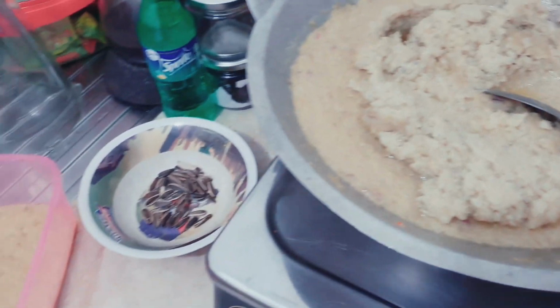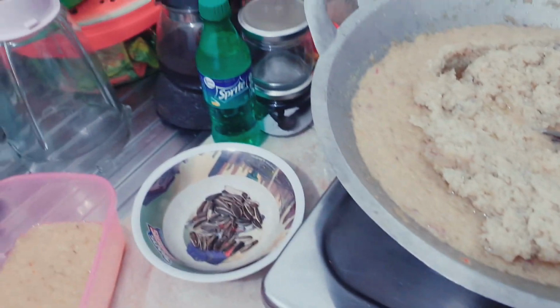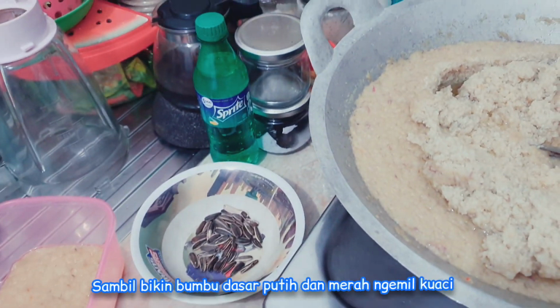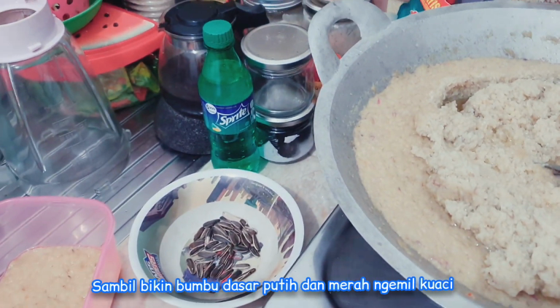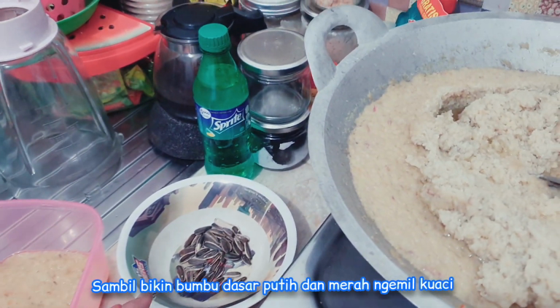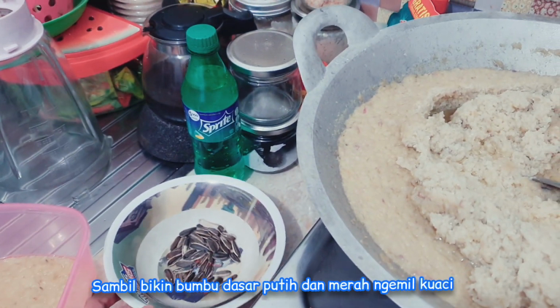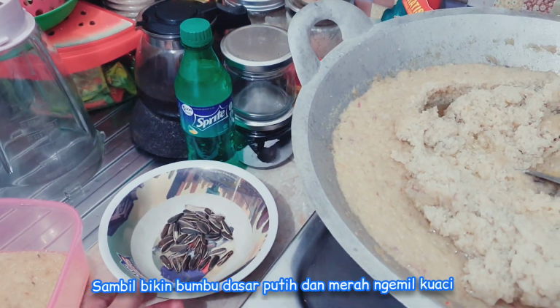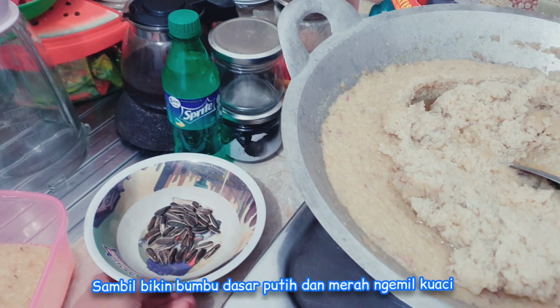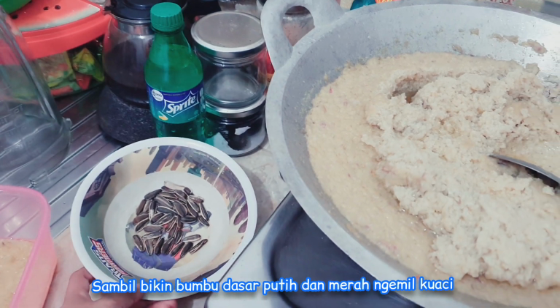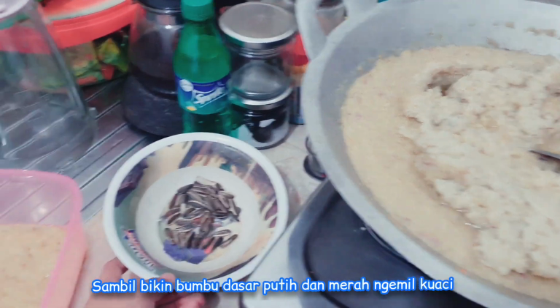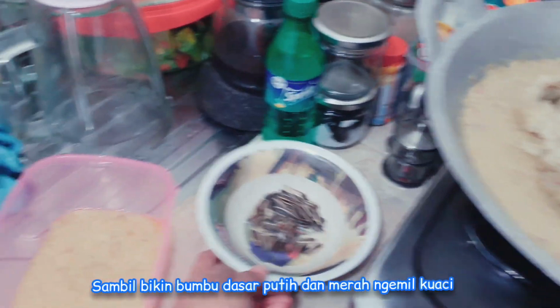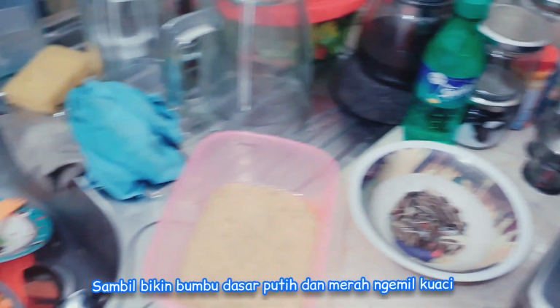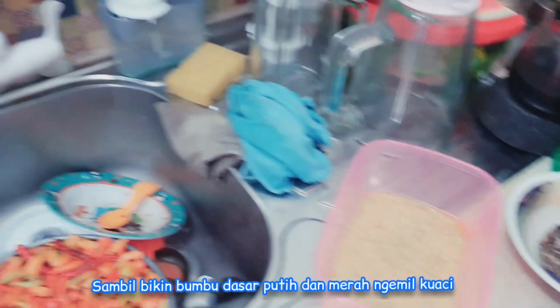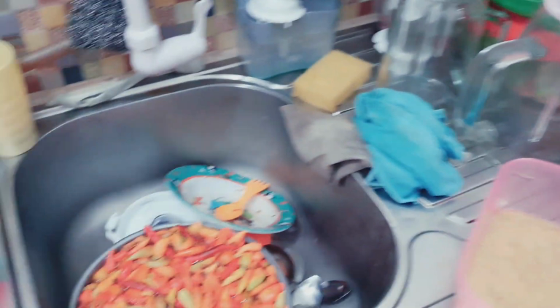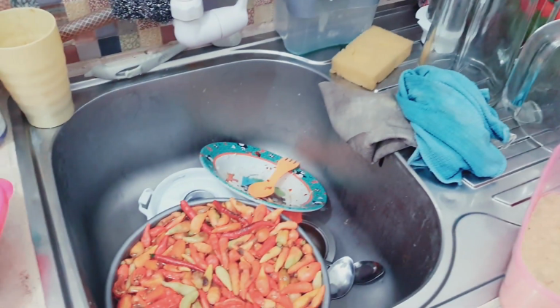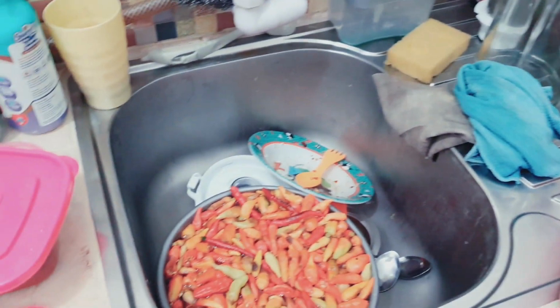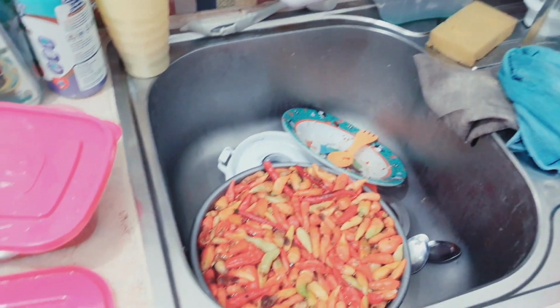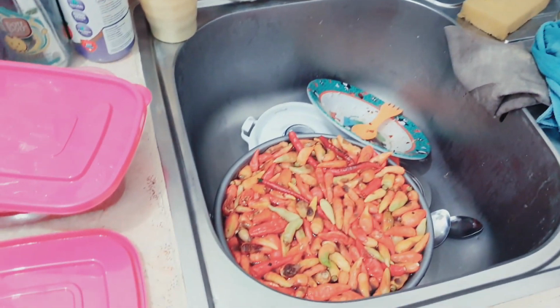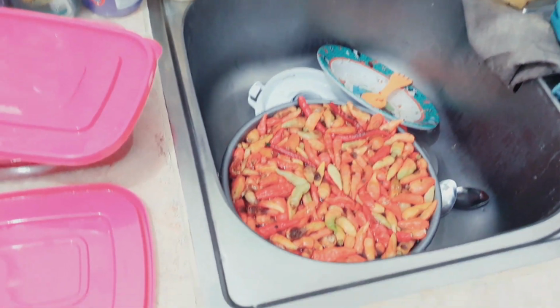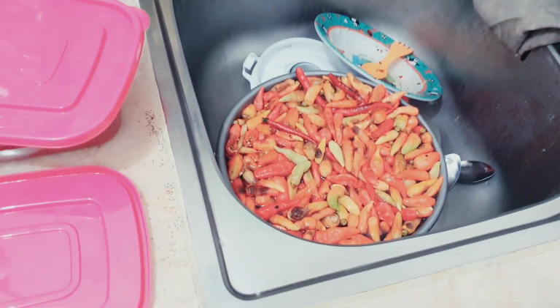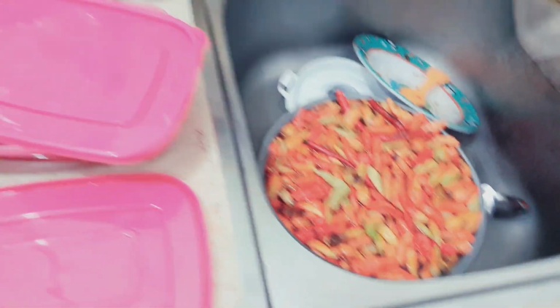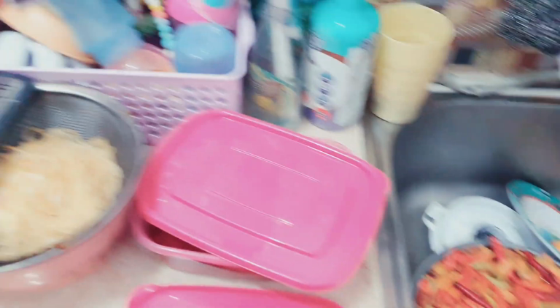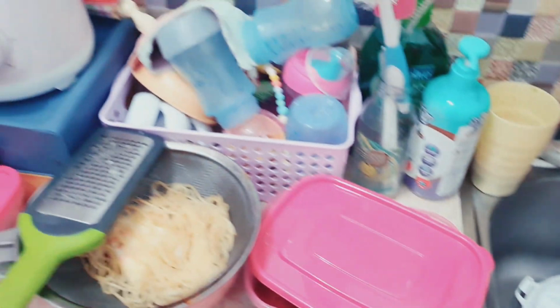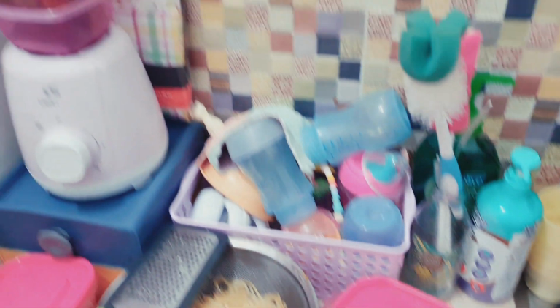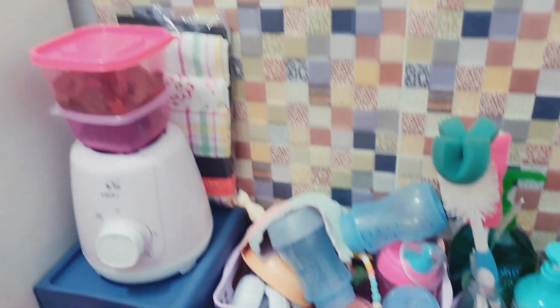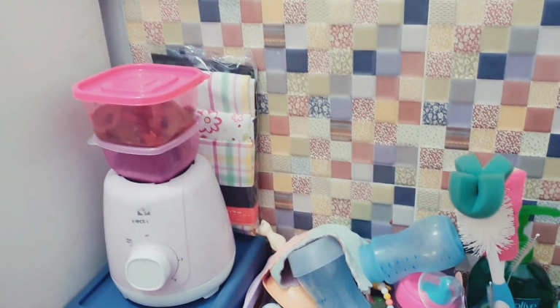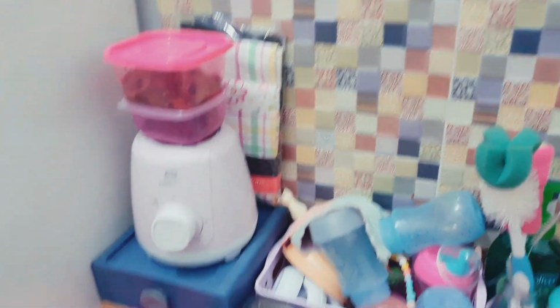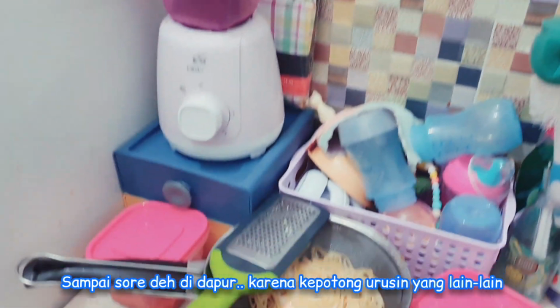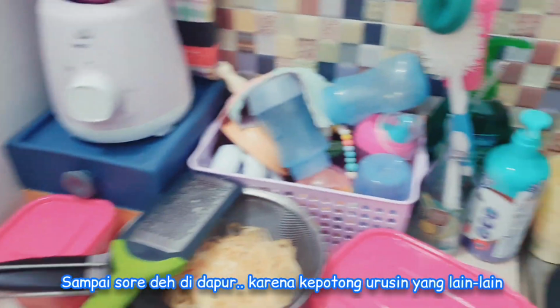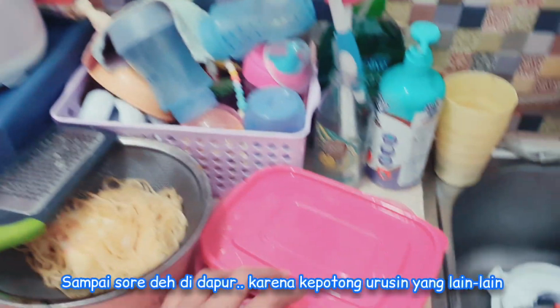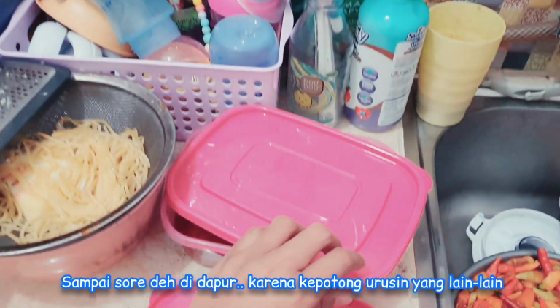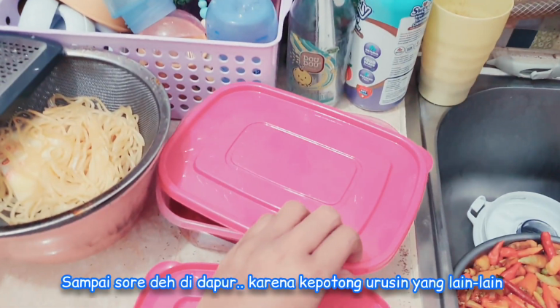Sambil bikin bumbu dasar putih, Mami ngambil kuaci. Terus bikin bumbu dasar merah juga. Sambil beres-beres, bikin spageti lagi buat si kakak. Biasa lah.